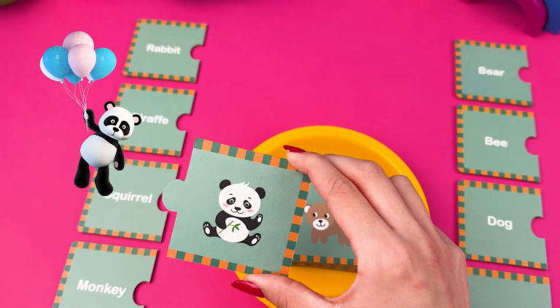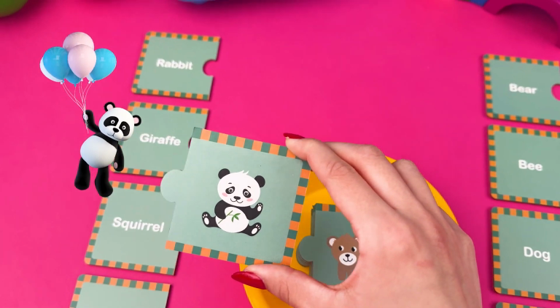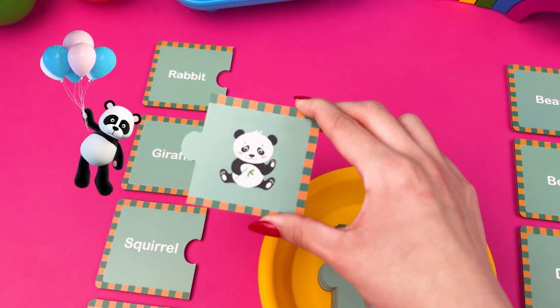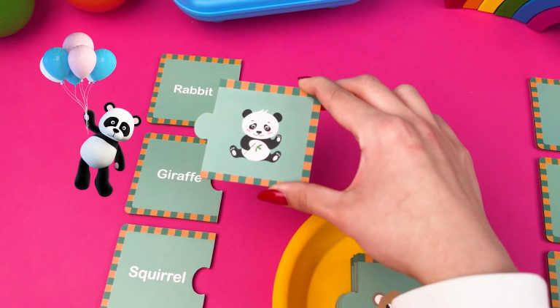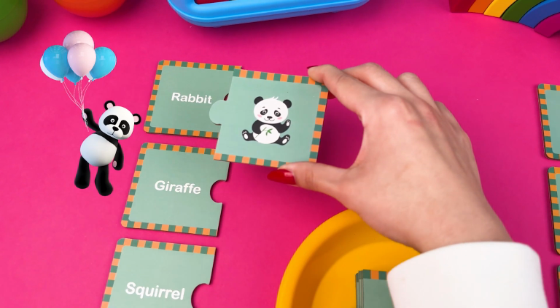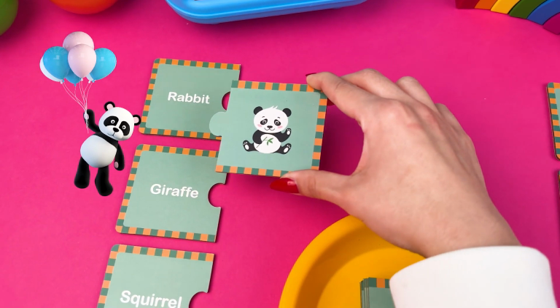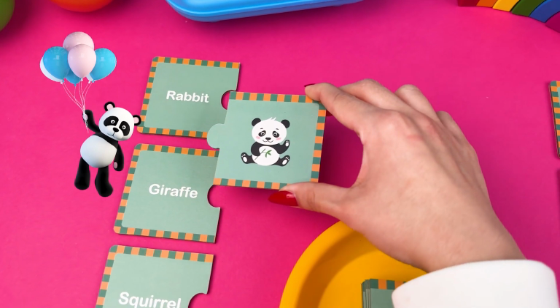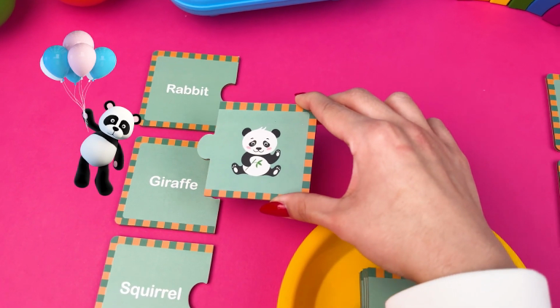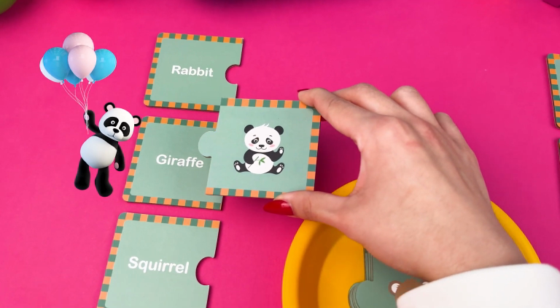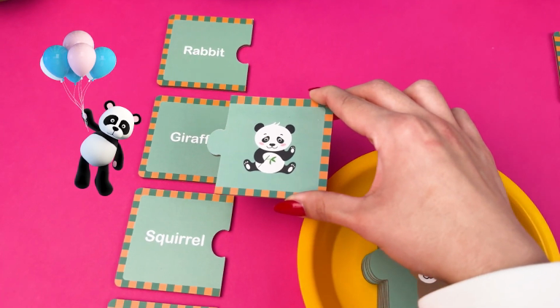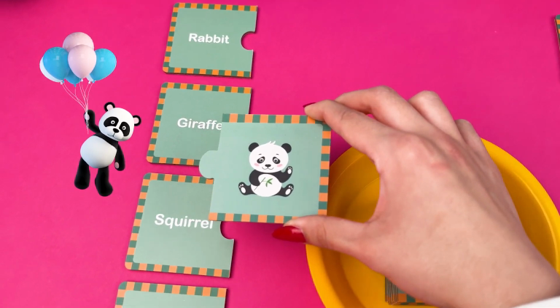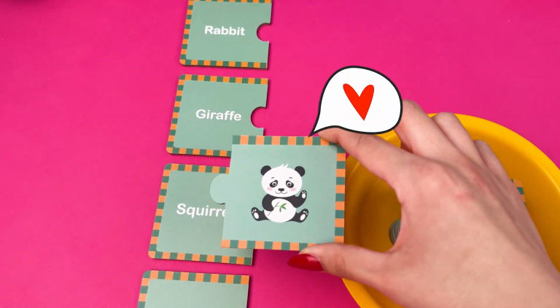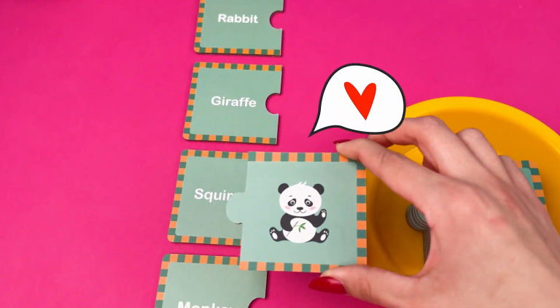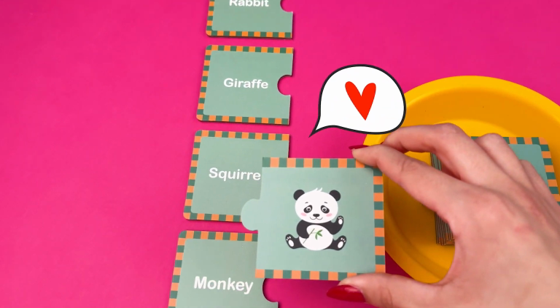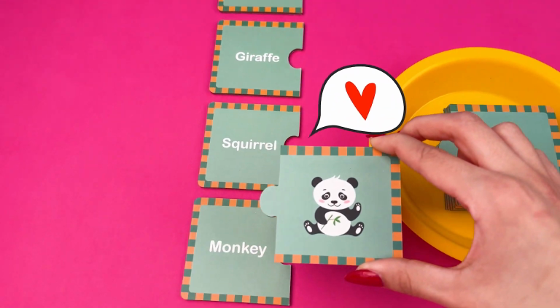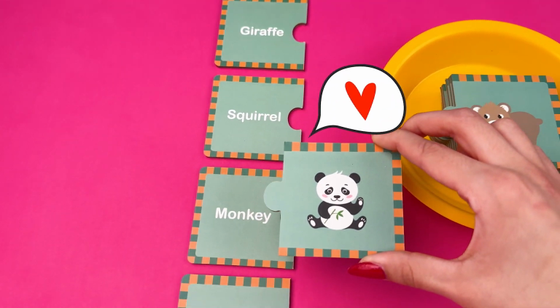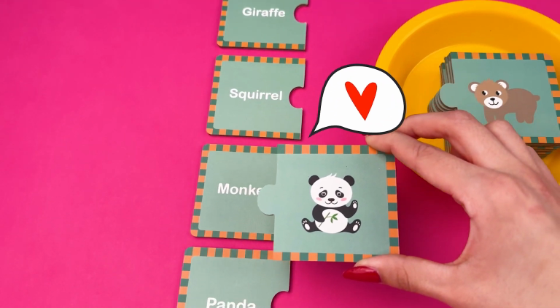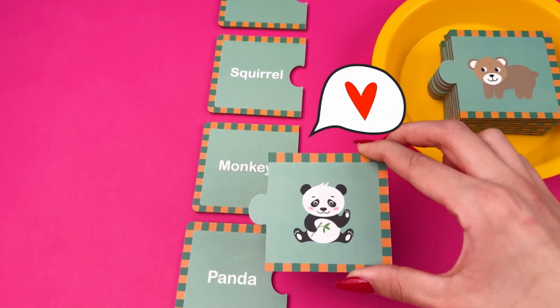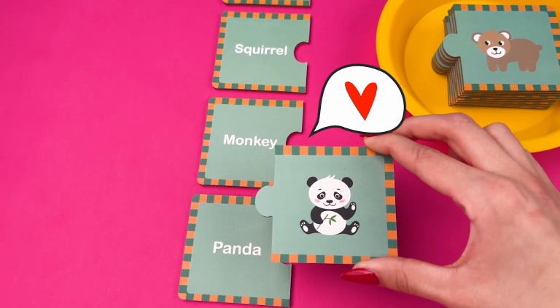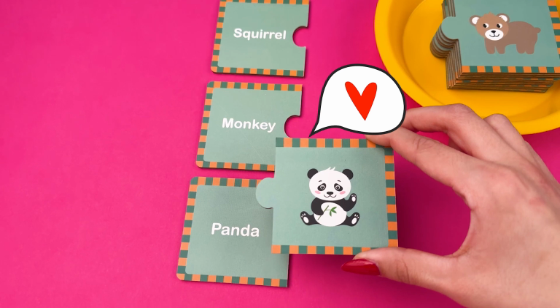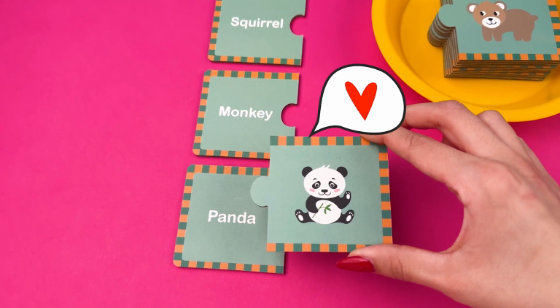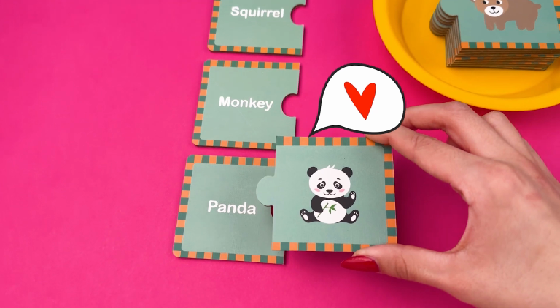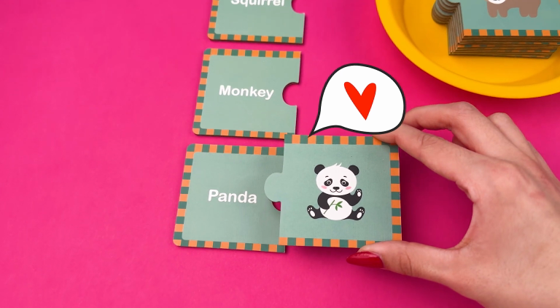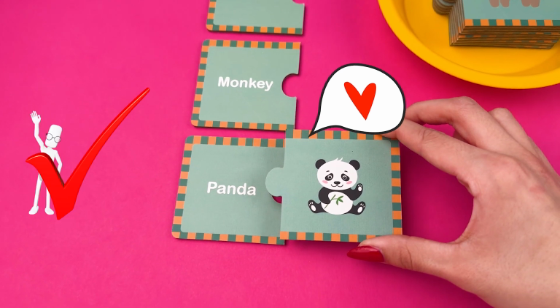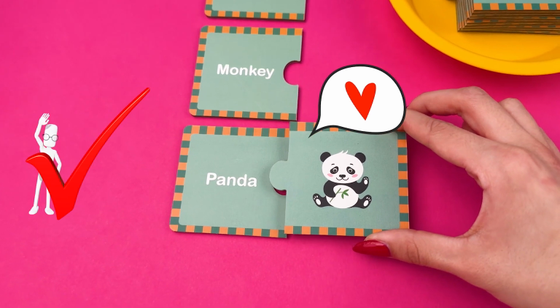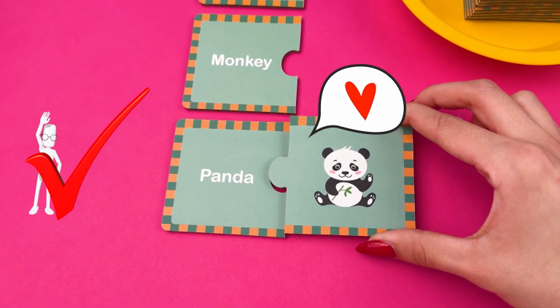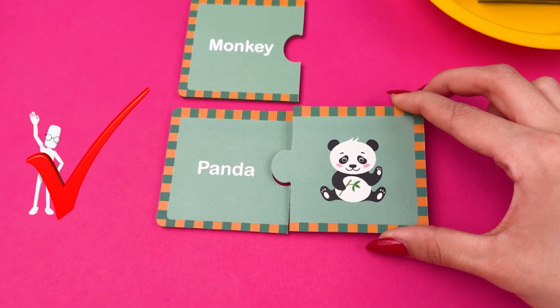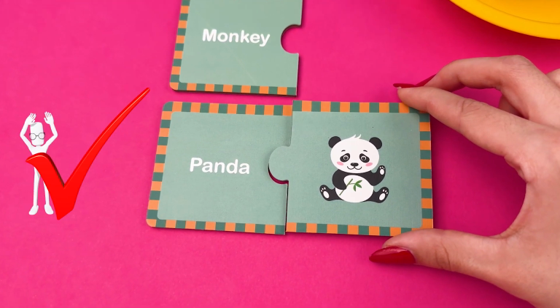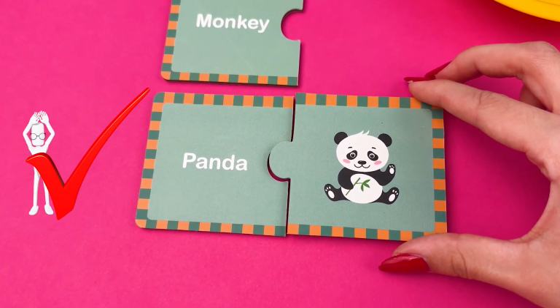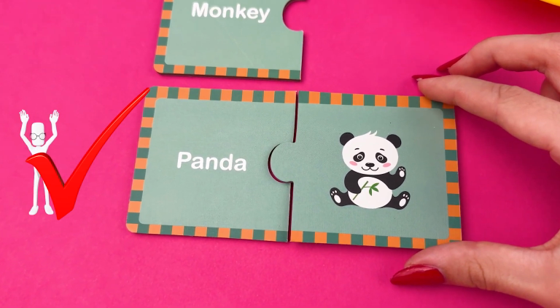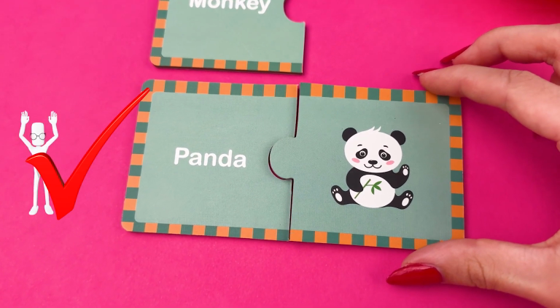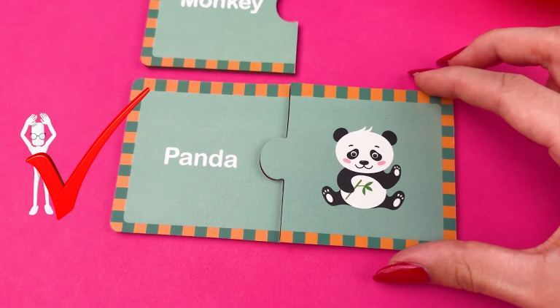And what's the name of this cute animal? We are sure that you know! You are right! It's a panda! Good job!